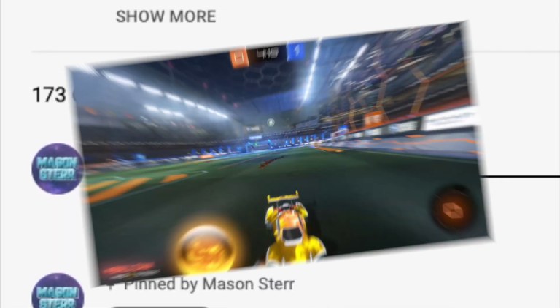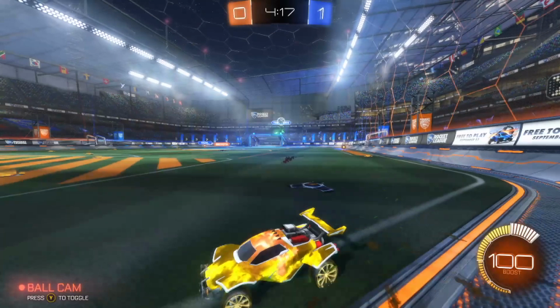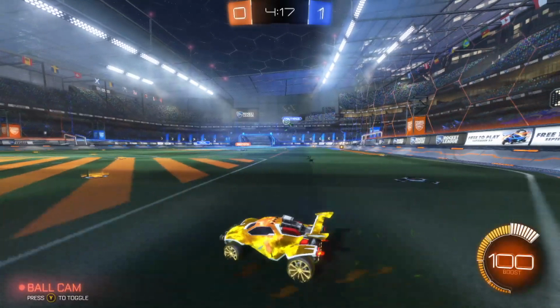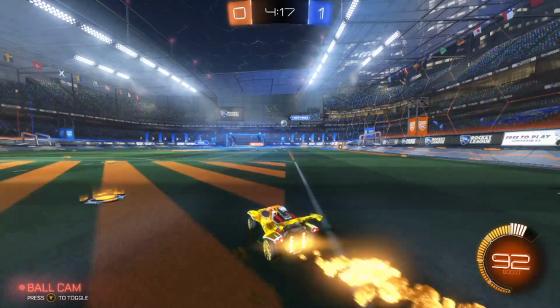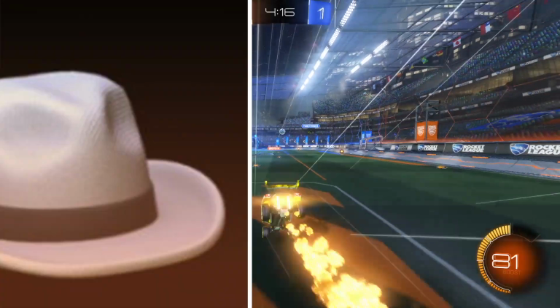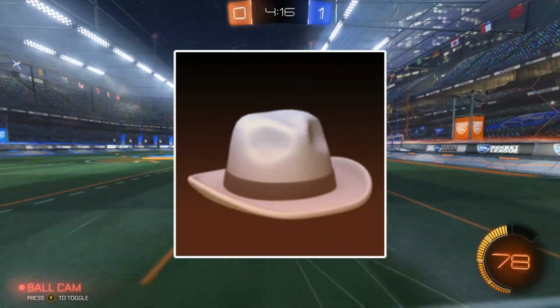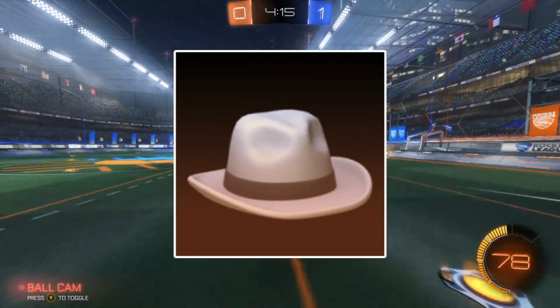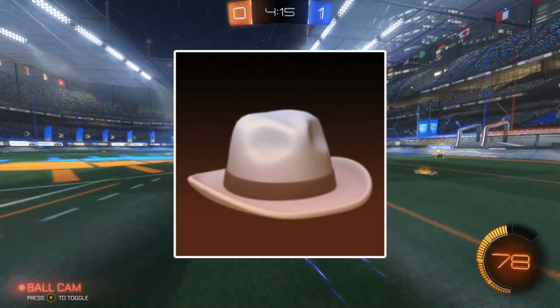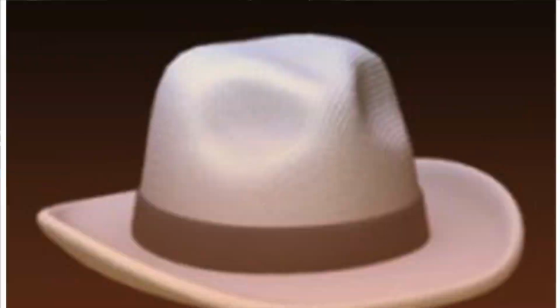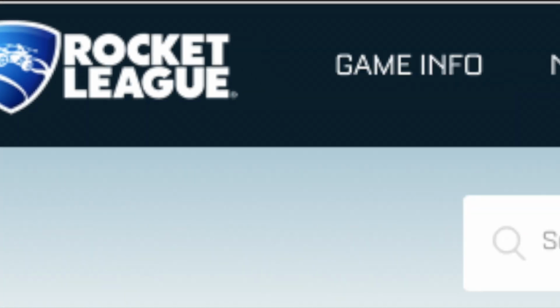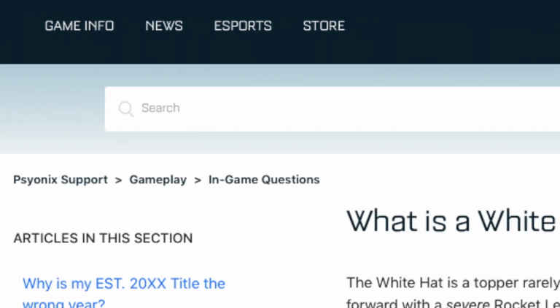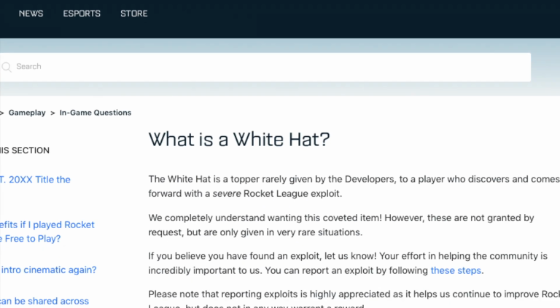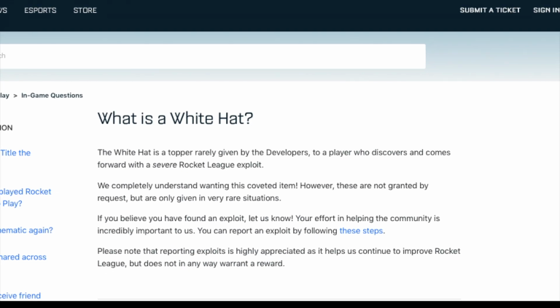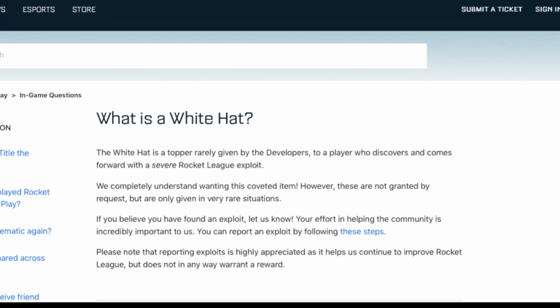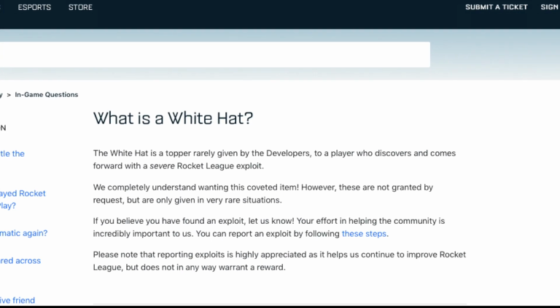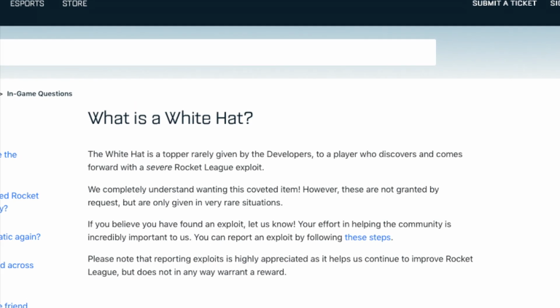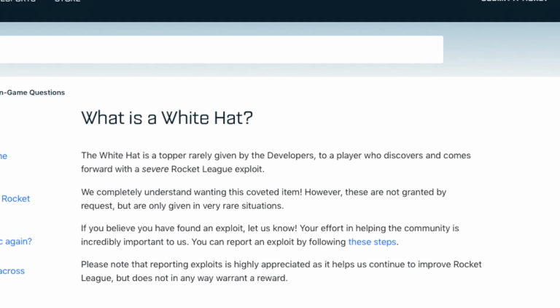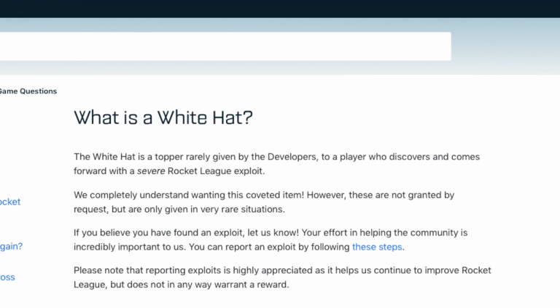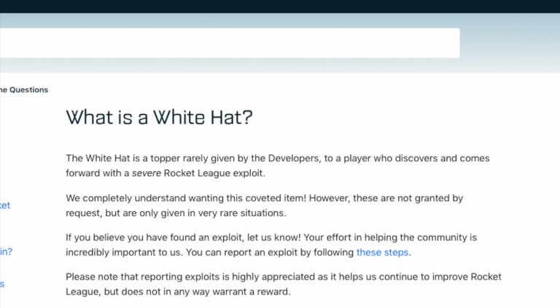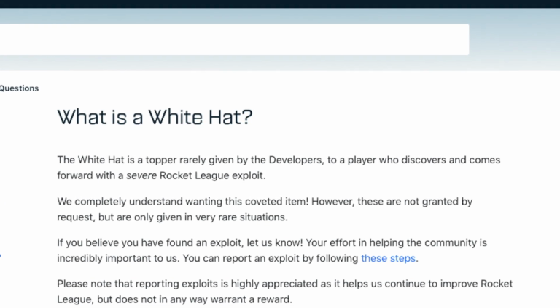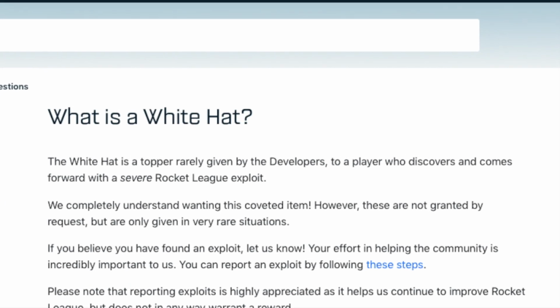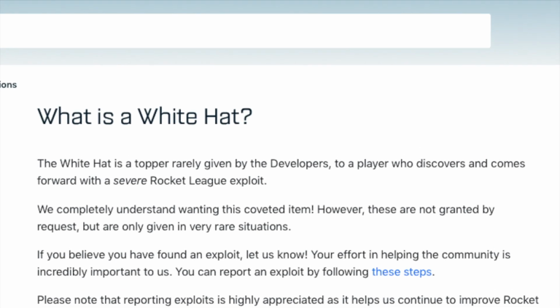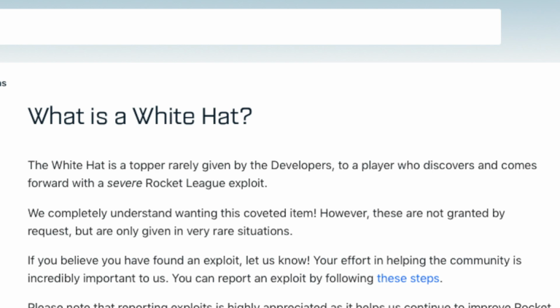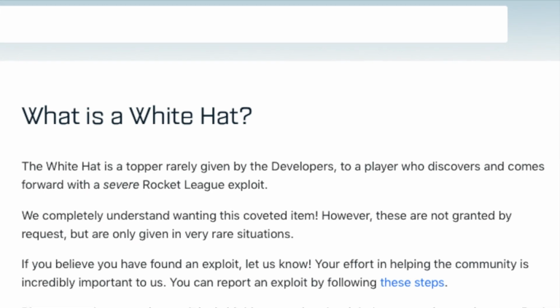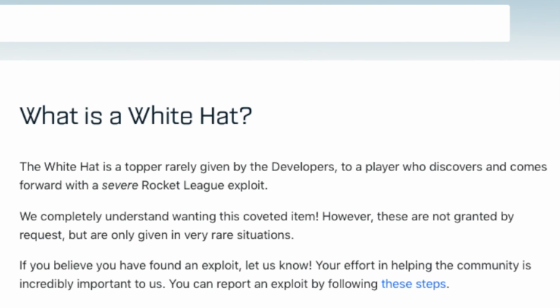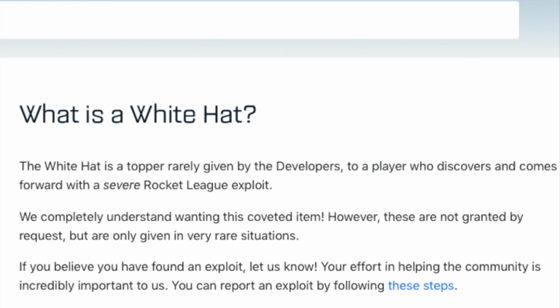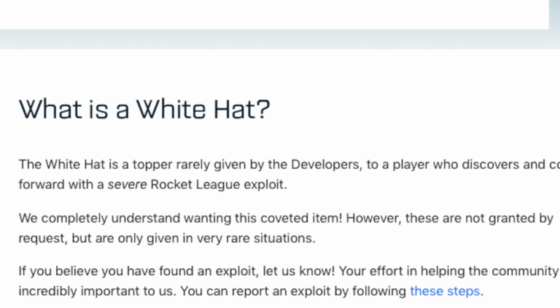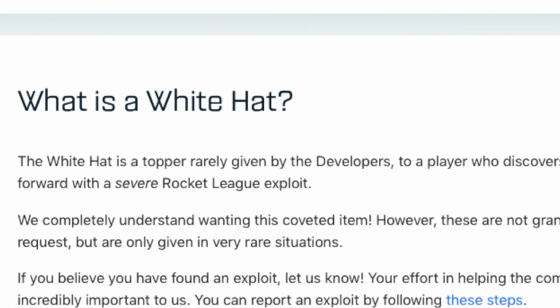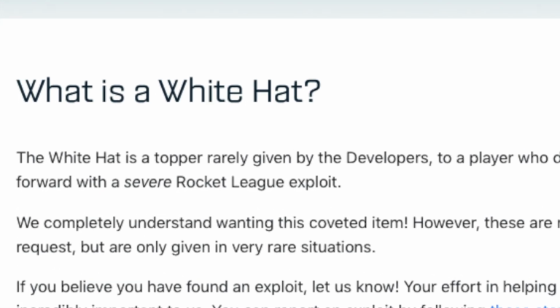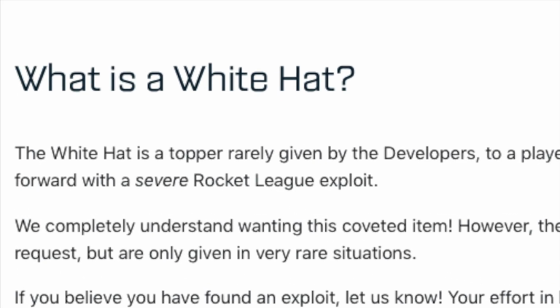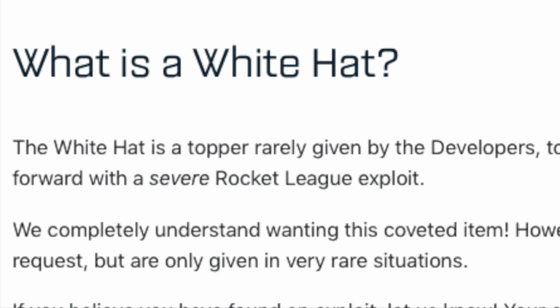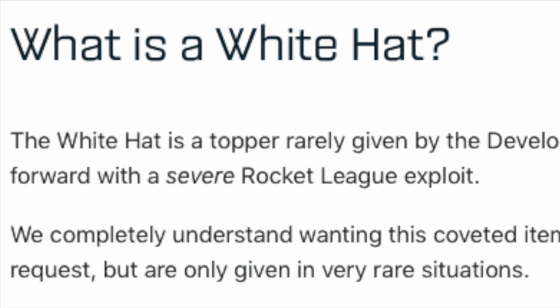For a brief description of the White Hat given by Rocket League themselves: the White Hat is a topper rarely given by developers to a player who discovers and comes forward with a Rocket League exploit.